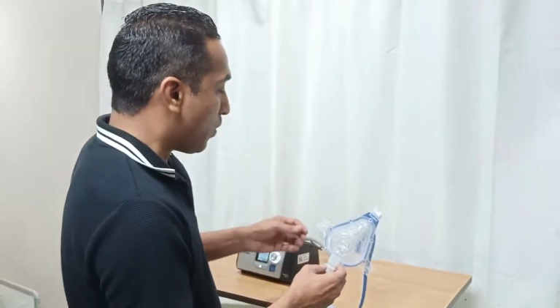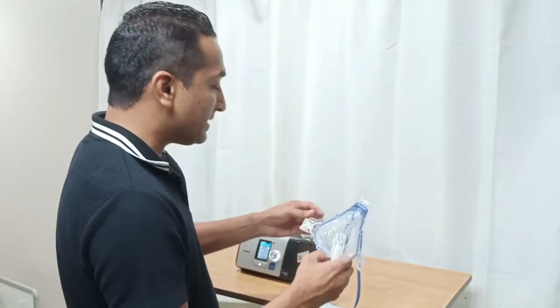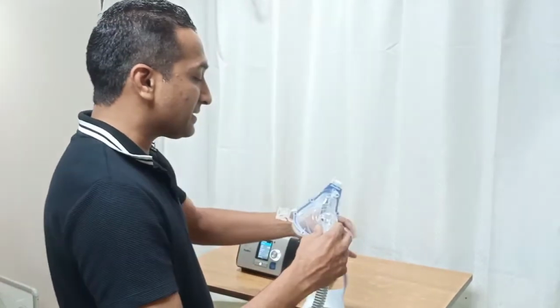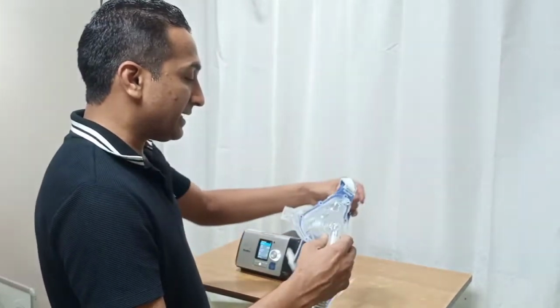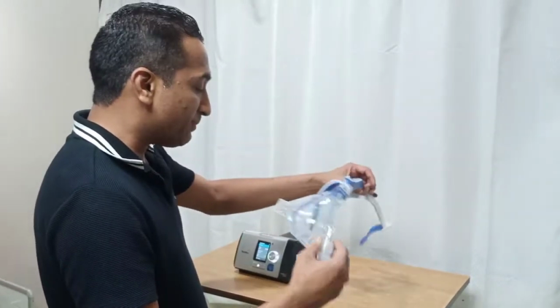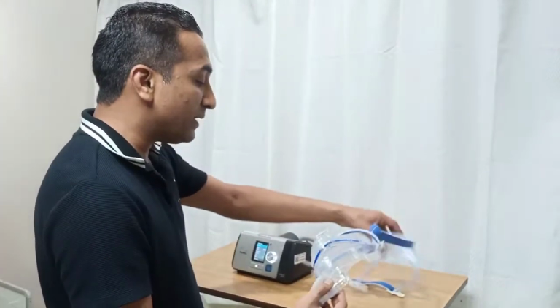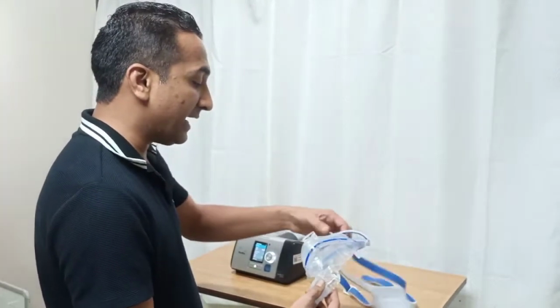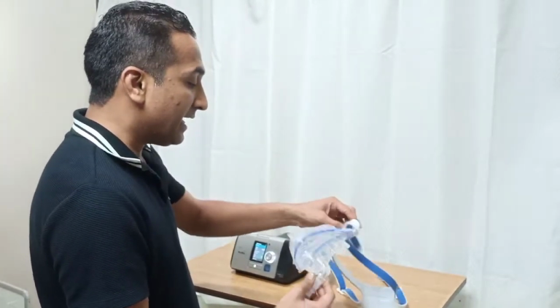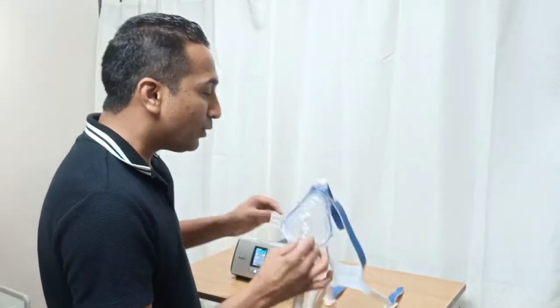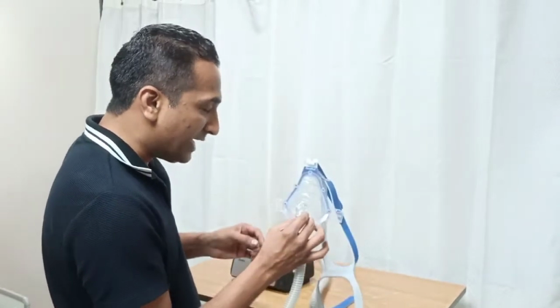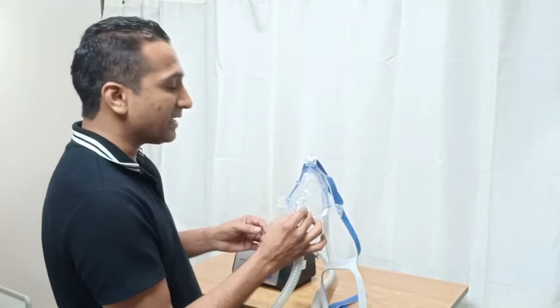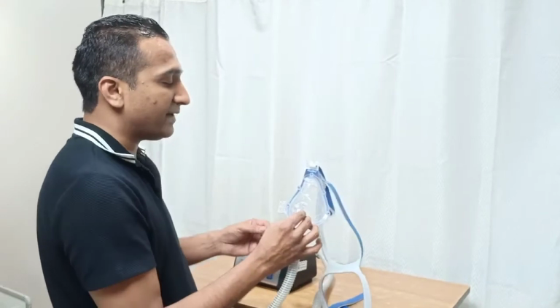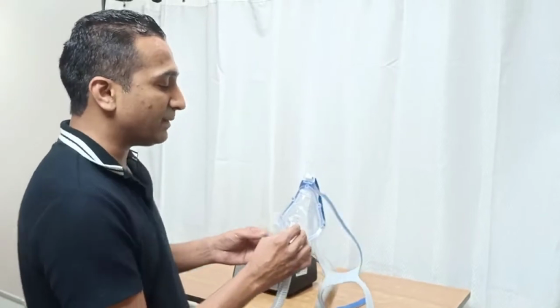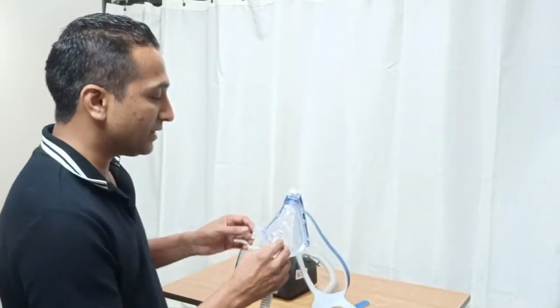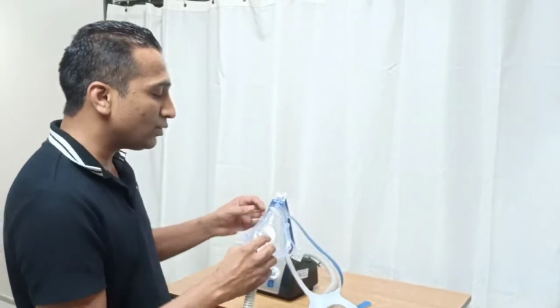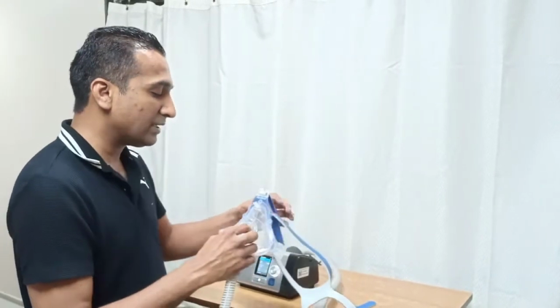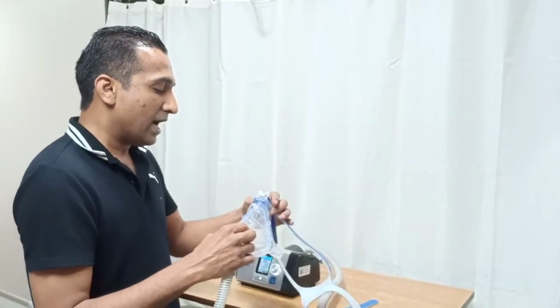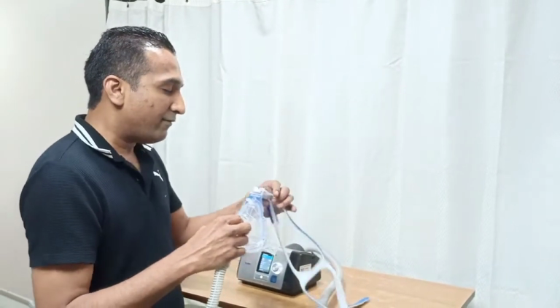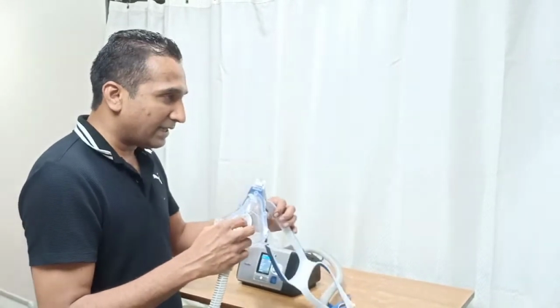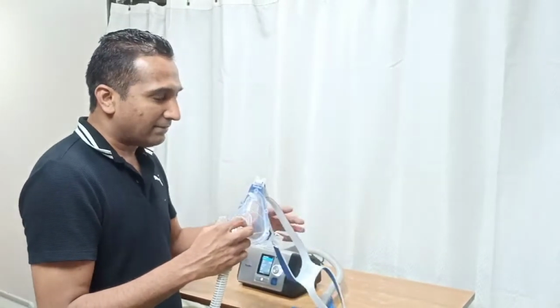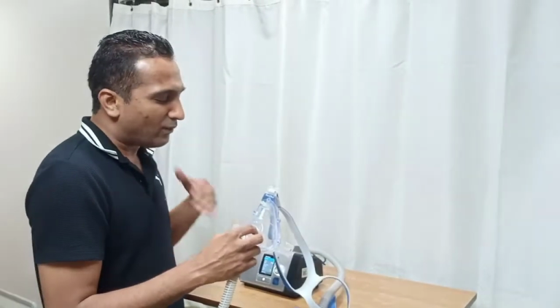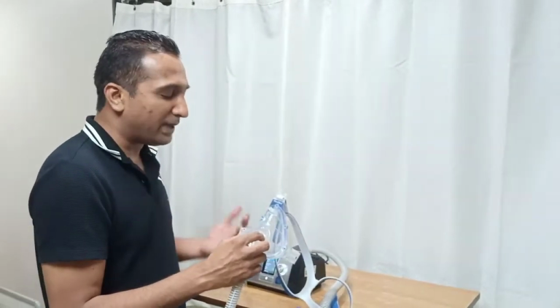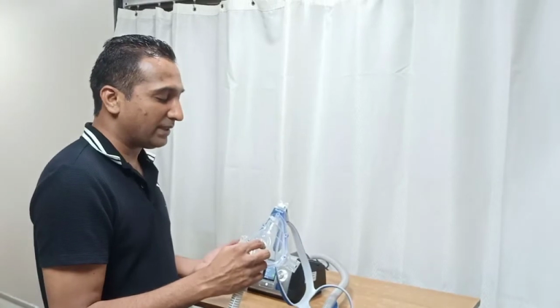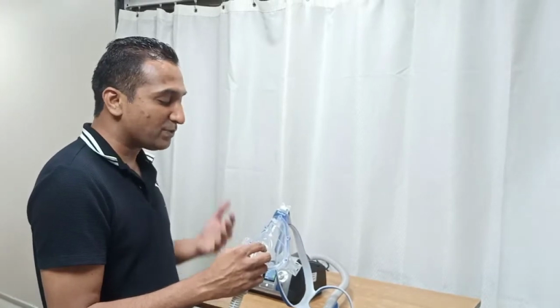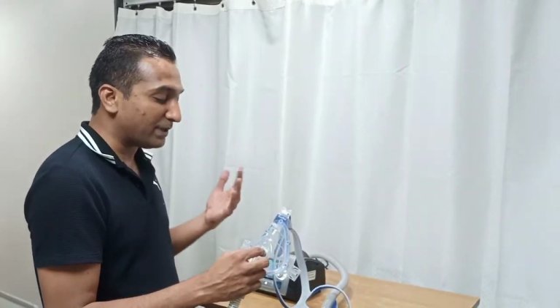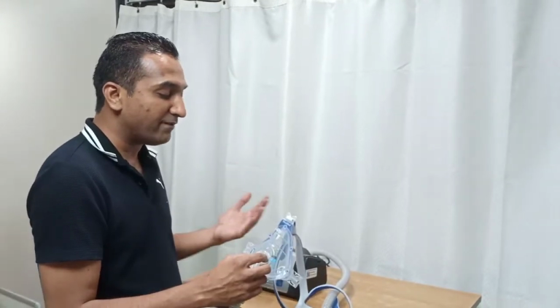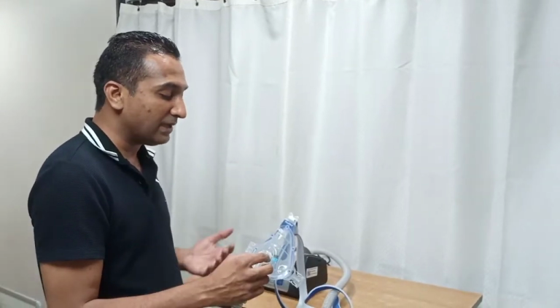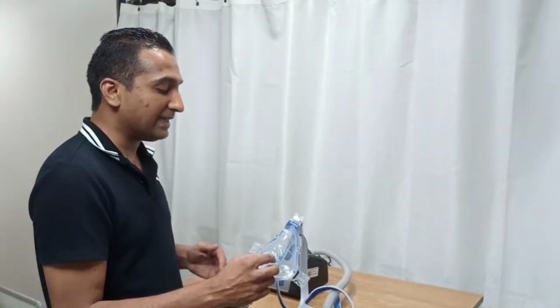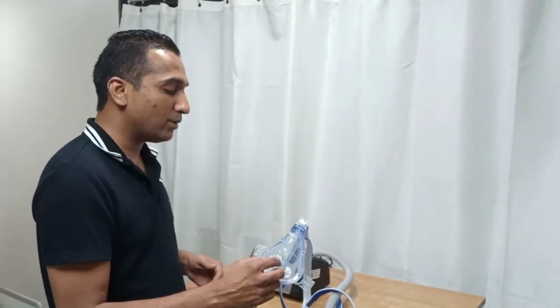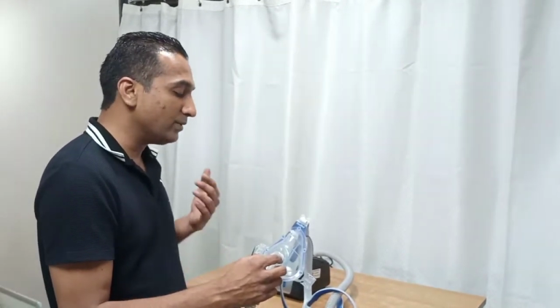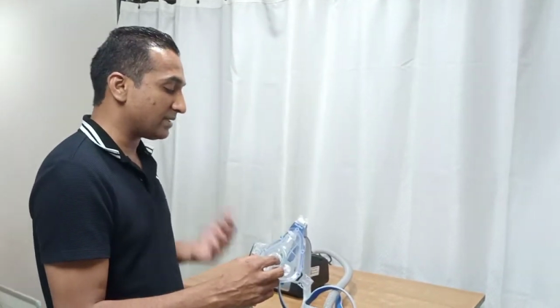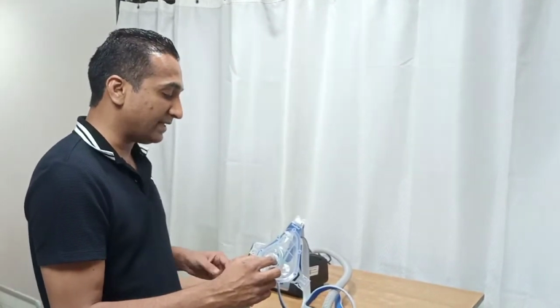Once the mask is planned to be applied, put it gently across the face of the patient. Do not fit it tightly when you begin. Just make the patient comfortable, and then only start ventilation.